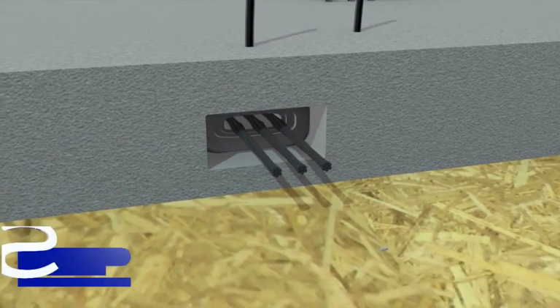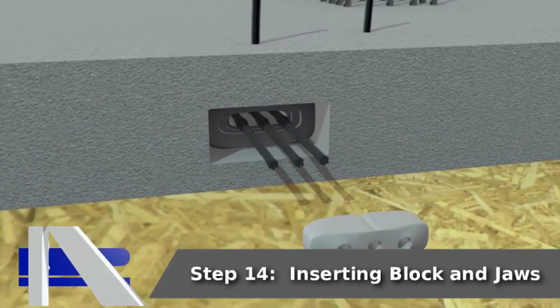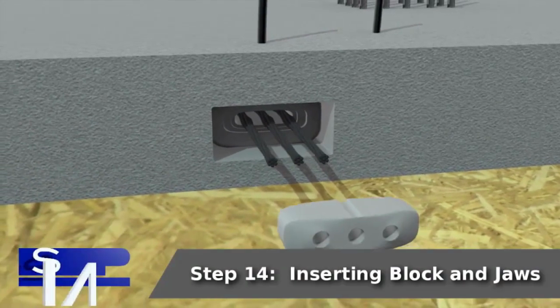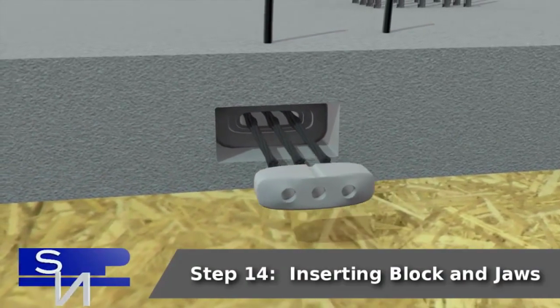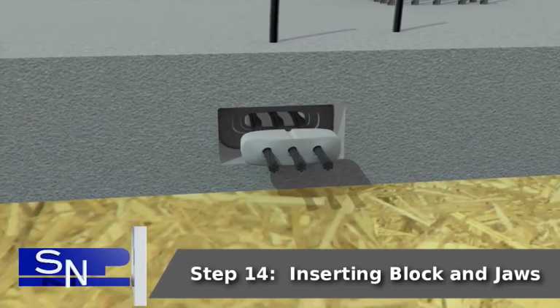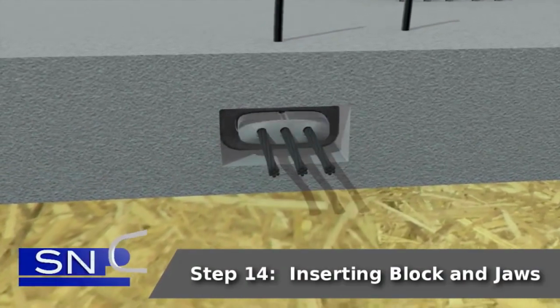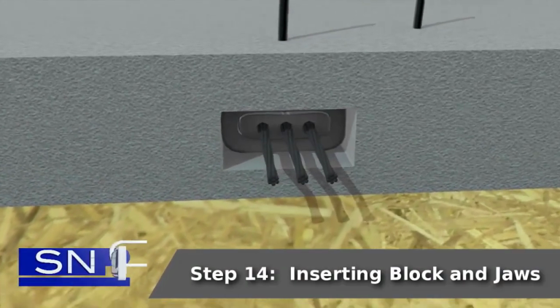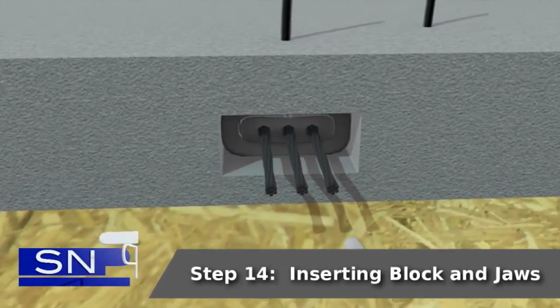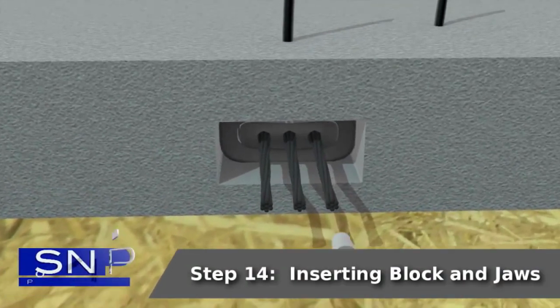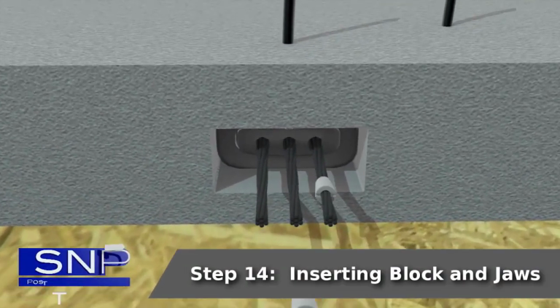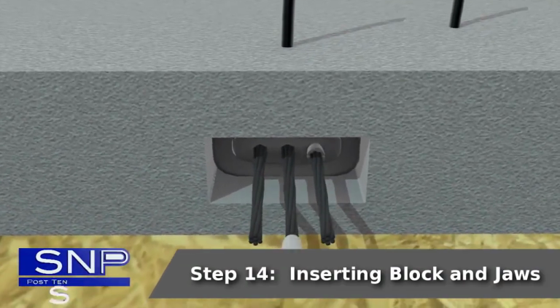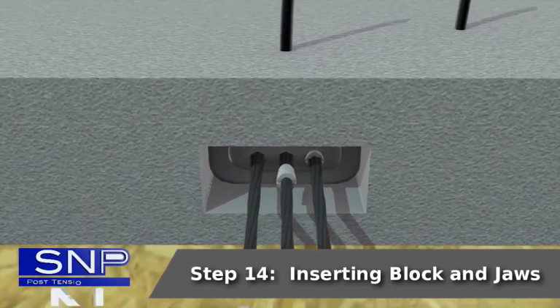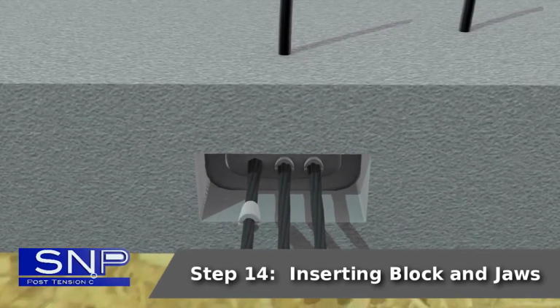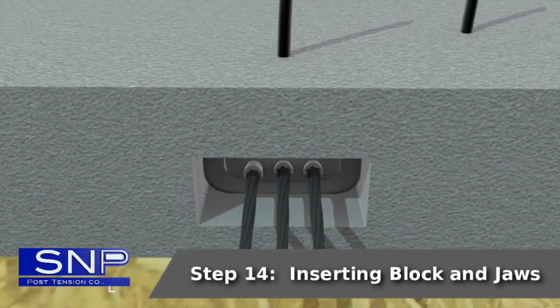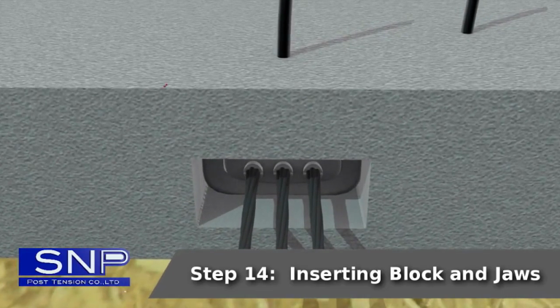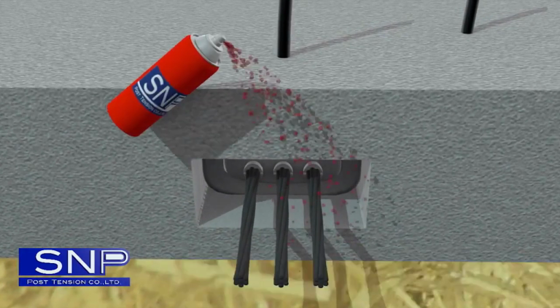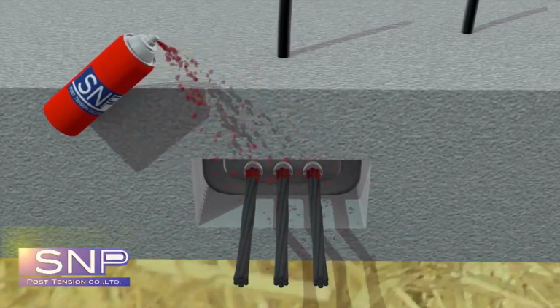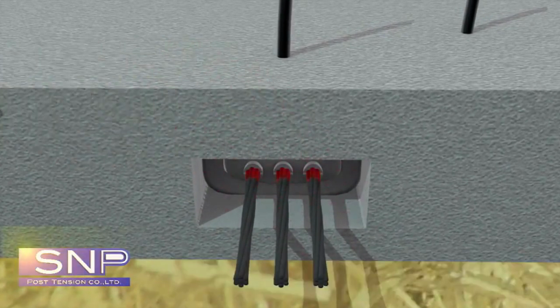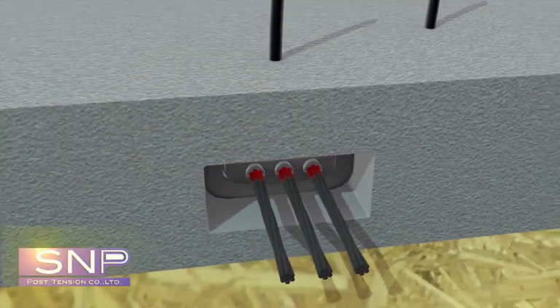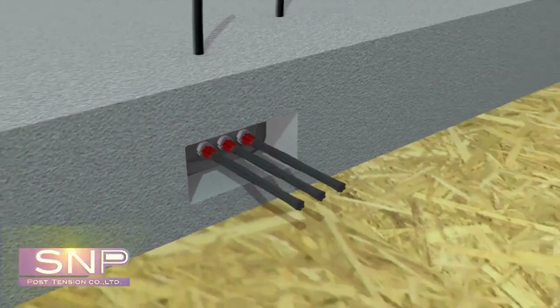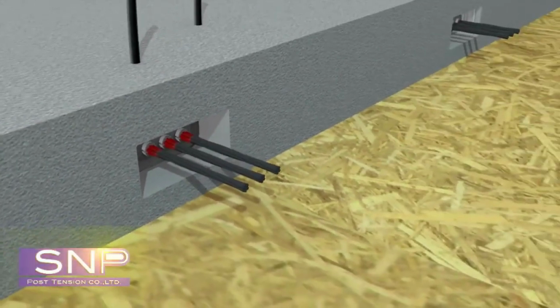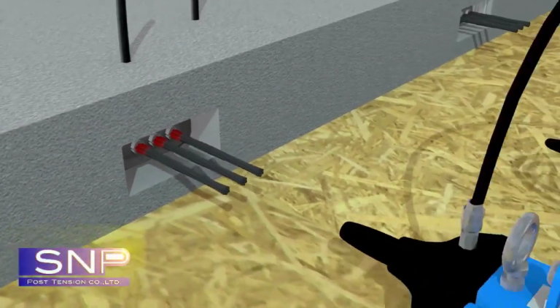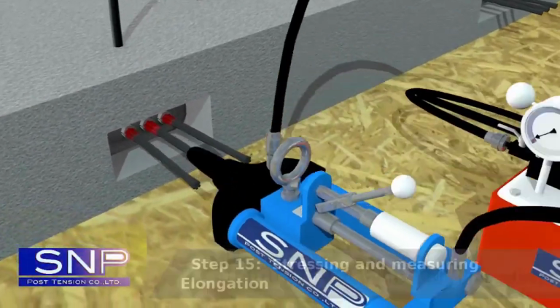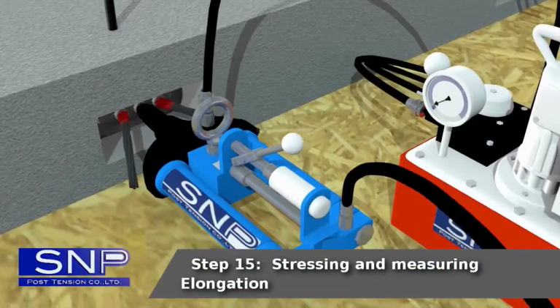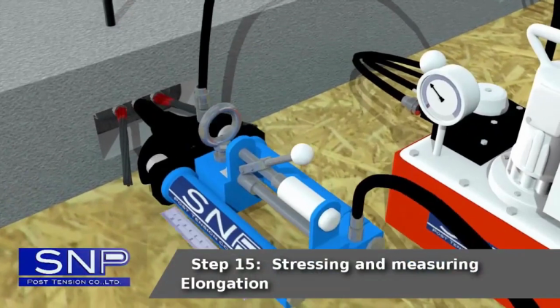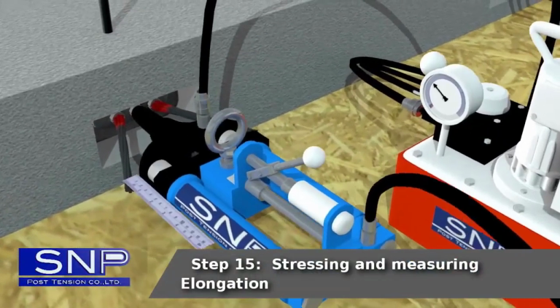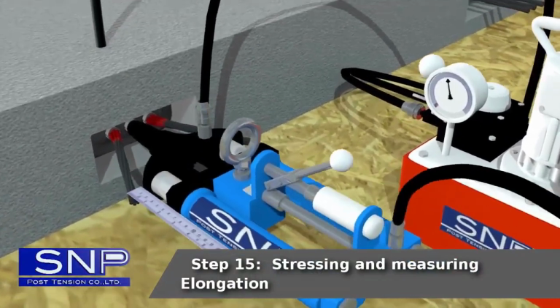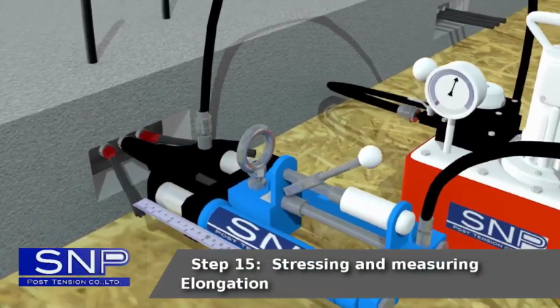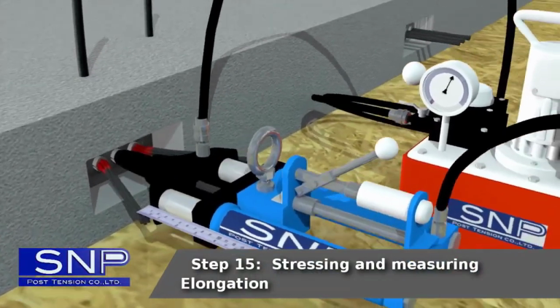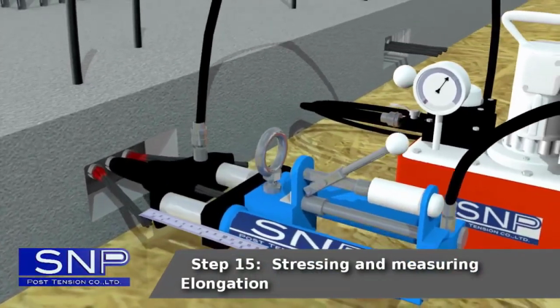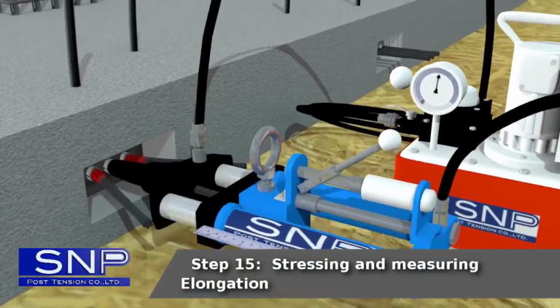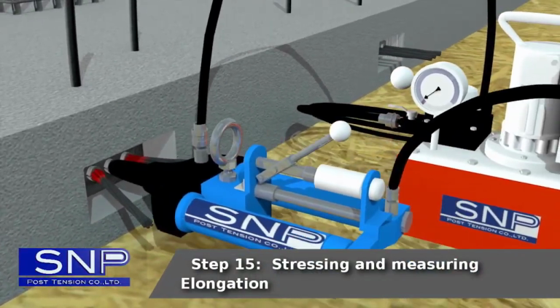Step 14: Inserting block and jaws. Step 15: Stressing and measuring elongation.